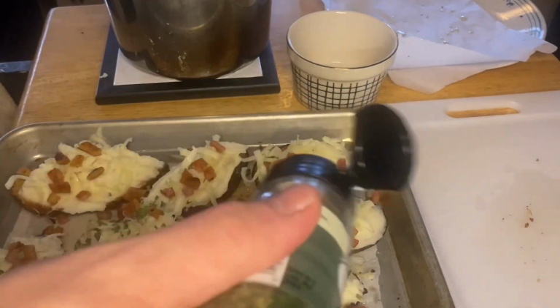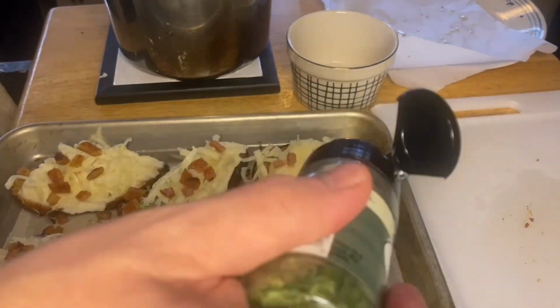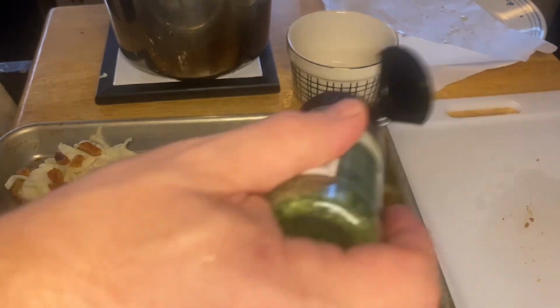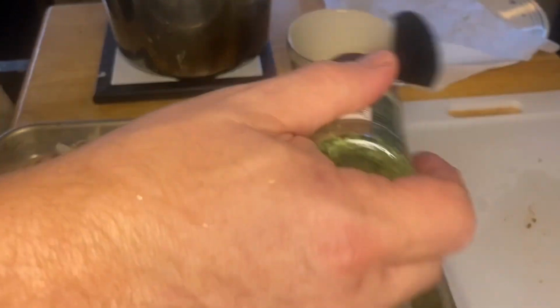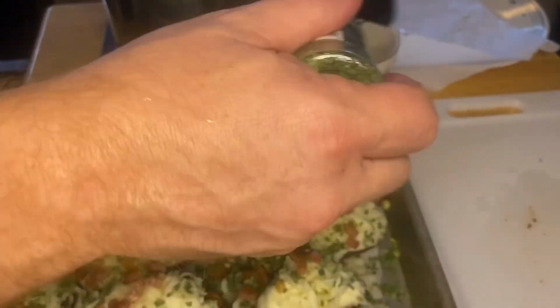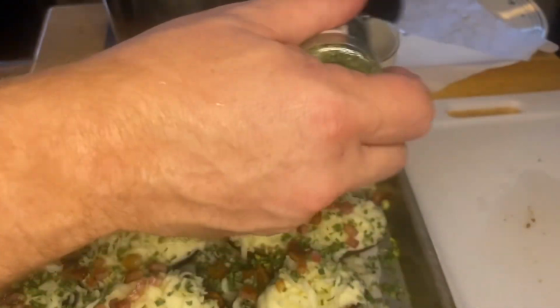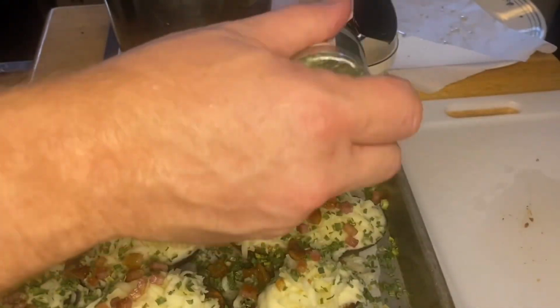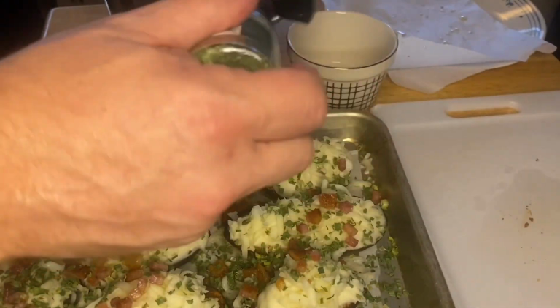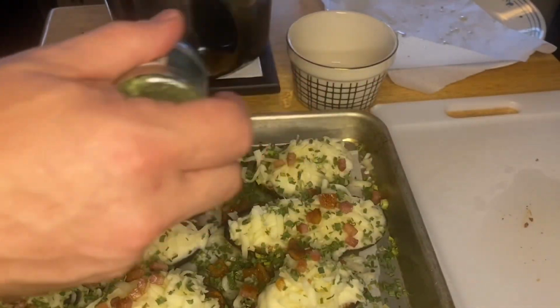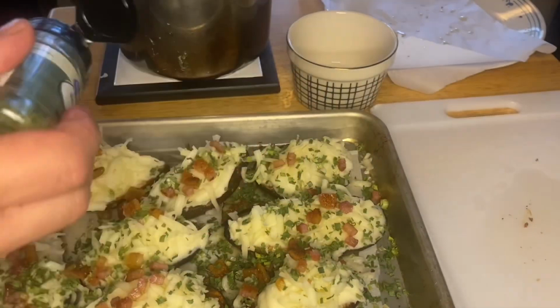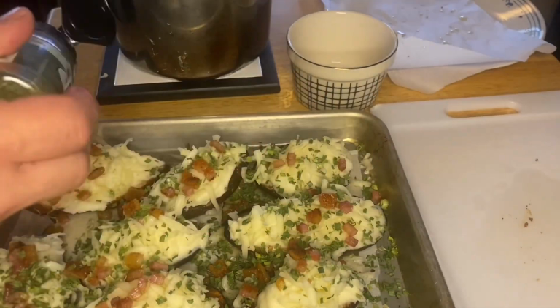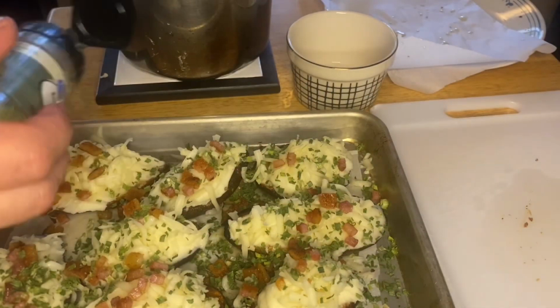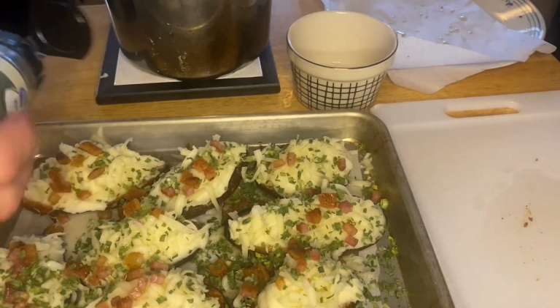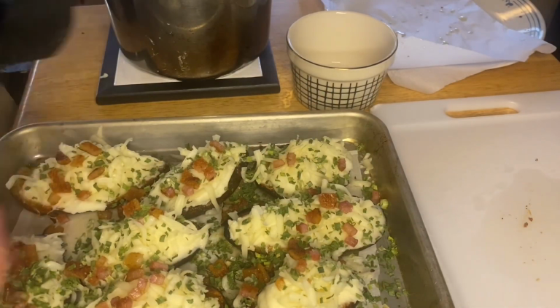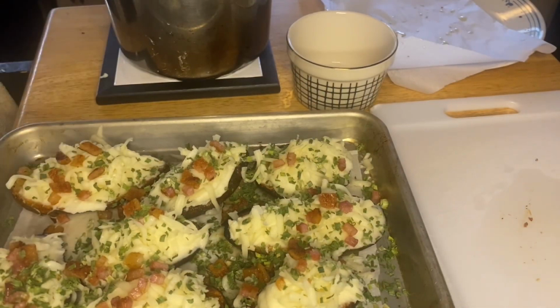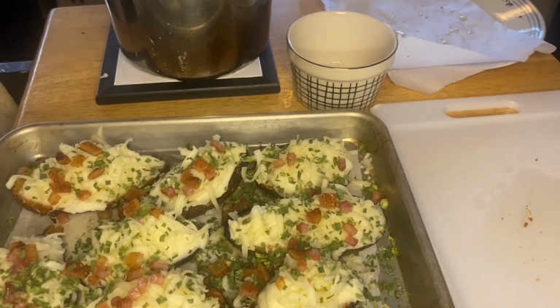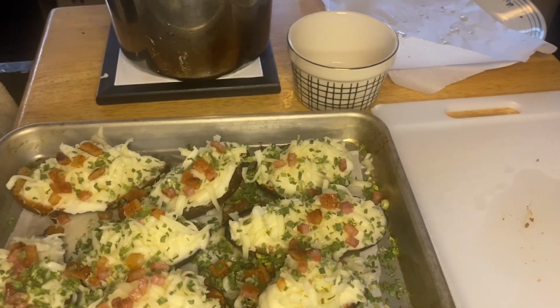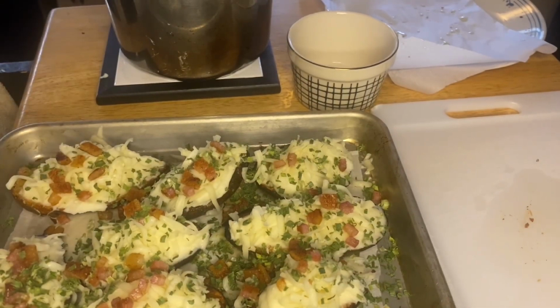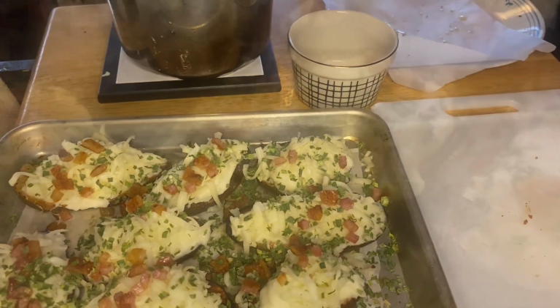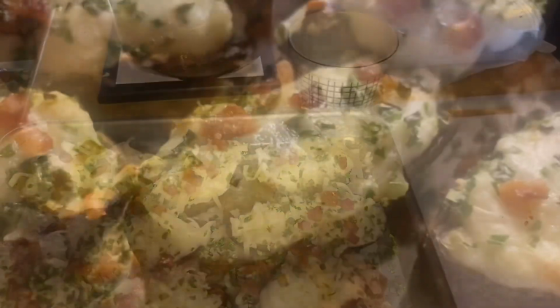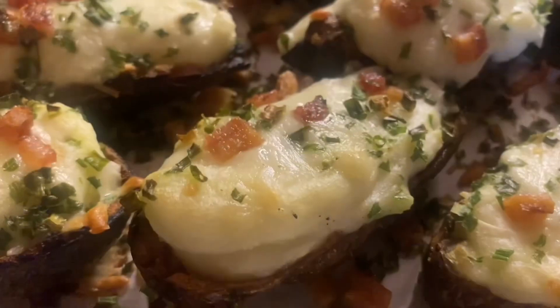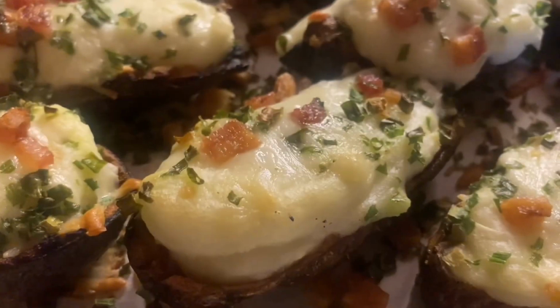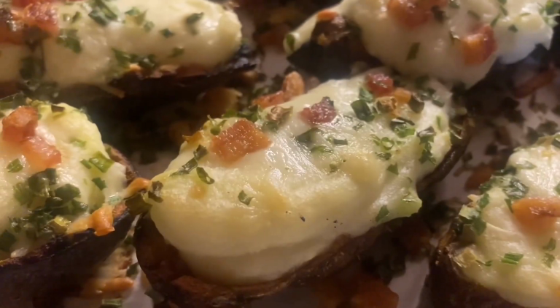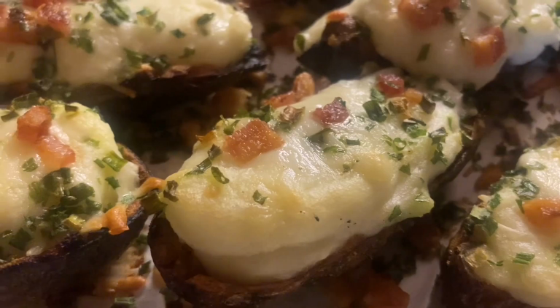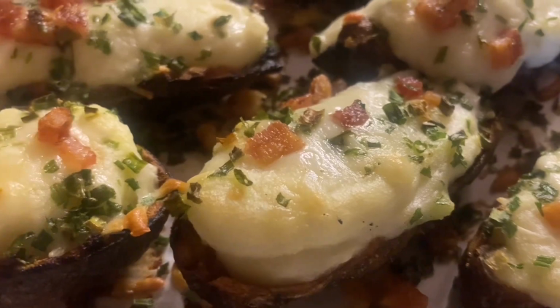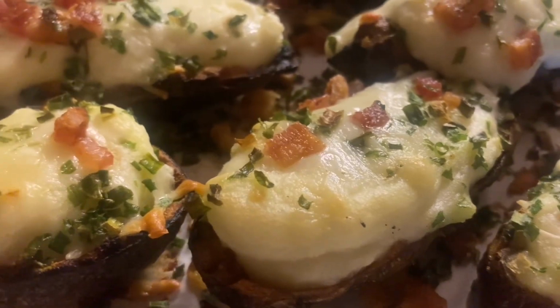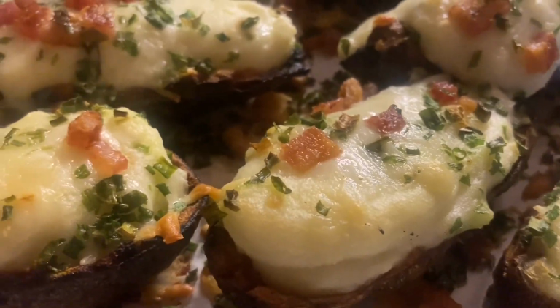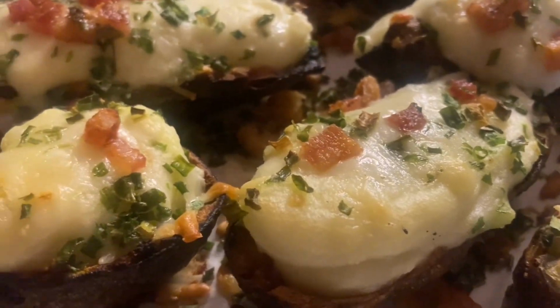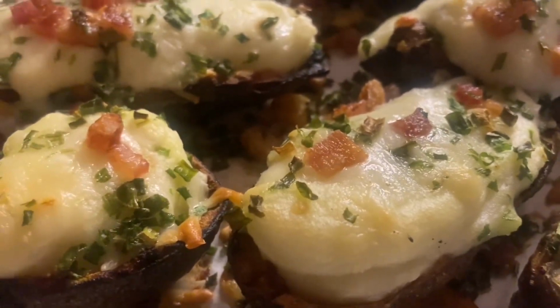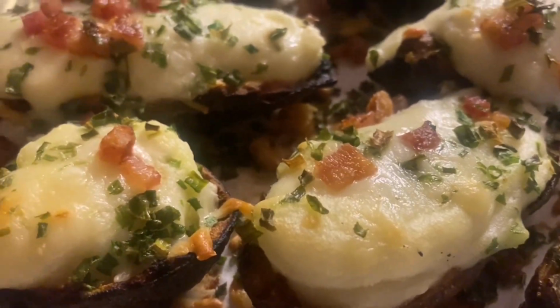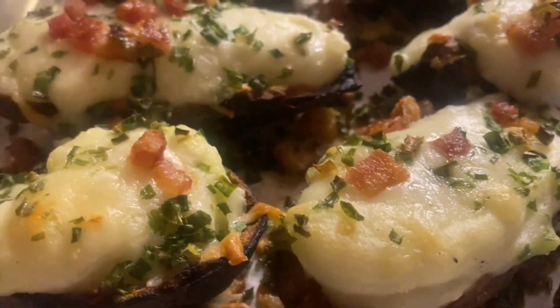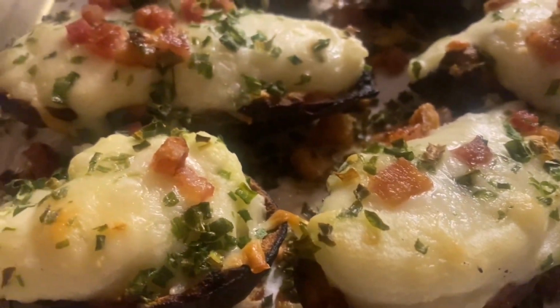Then bake all that in the oven for about 15 minutes at 350. And it comes out looking like that — and I think it was good.